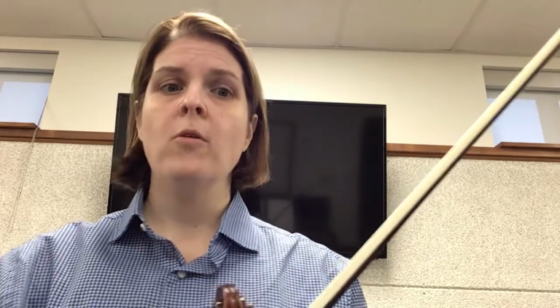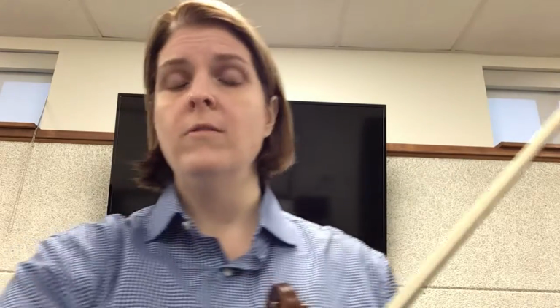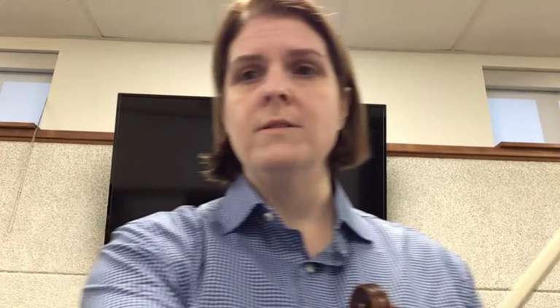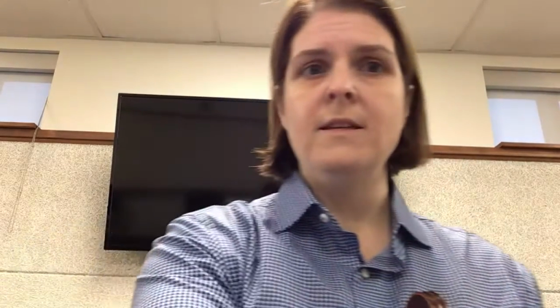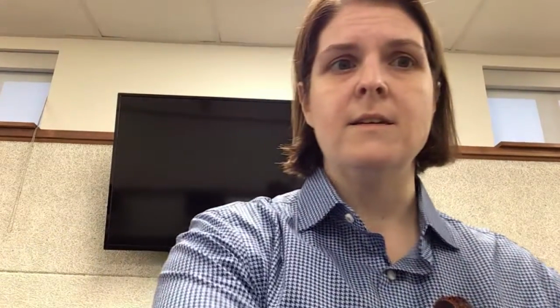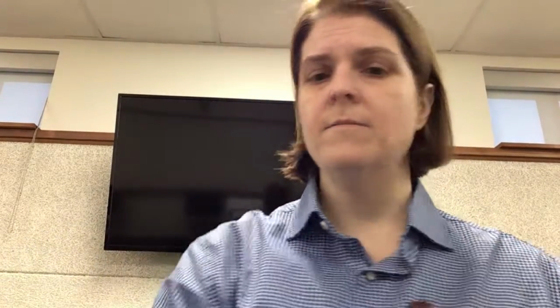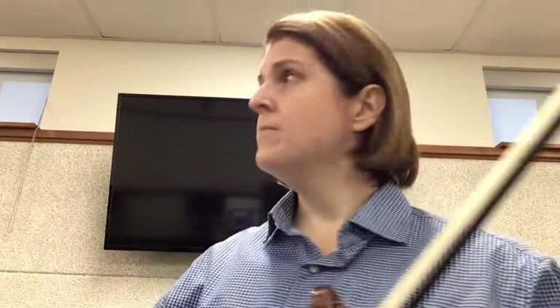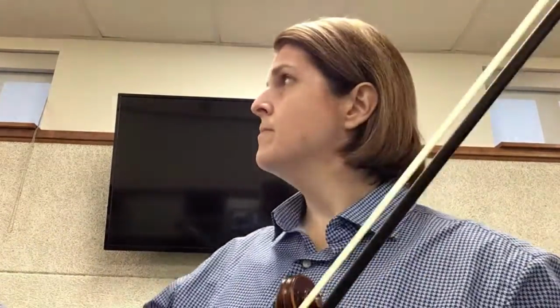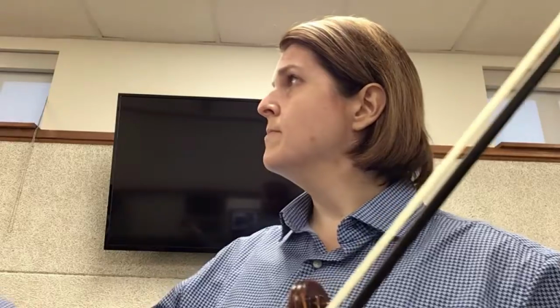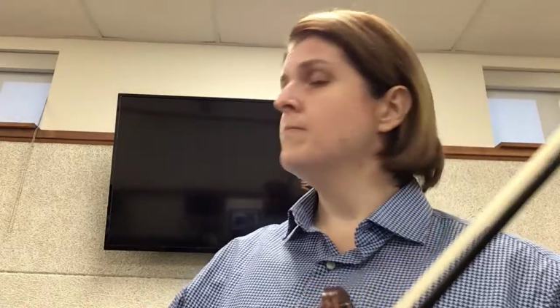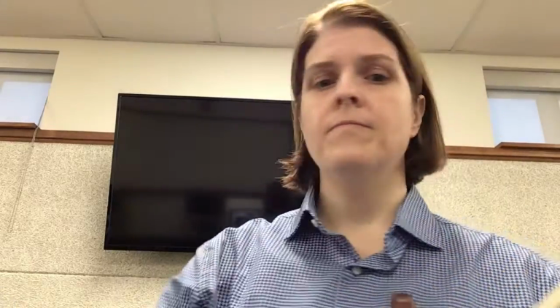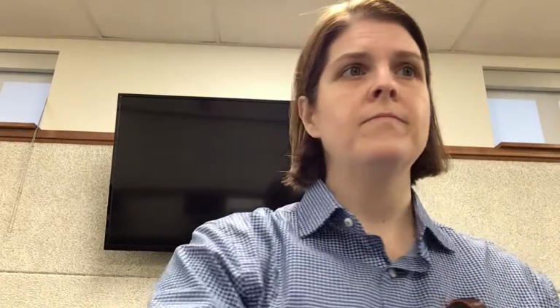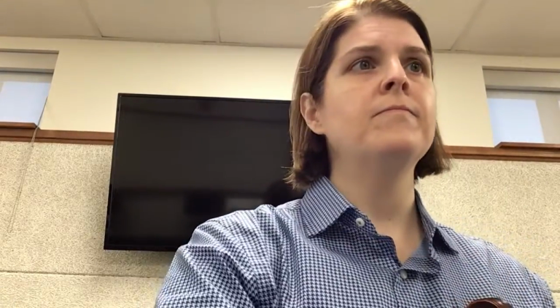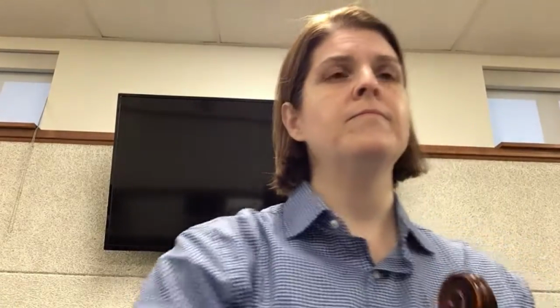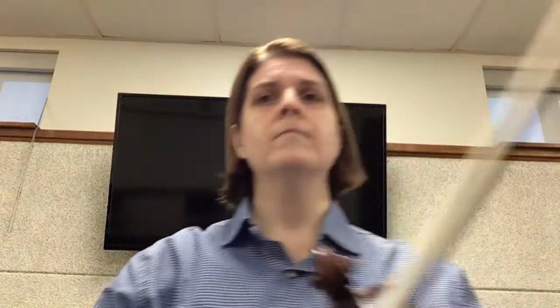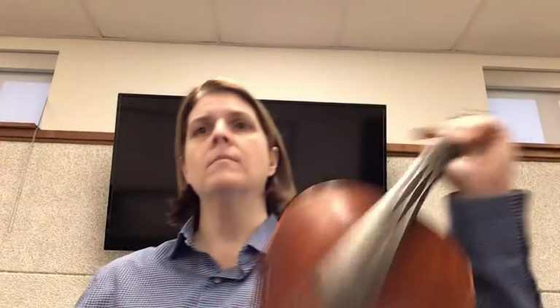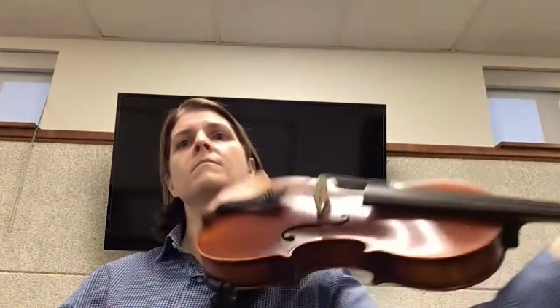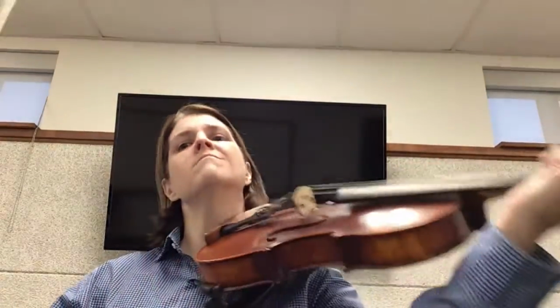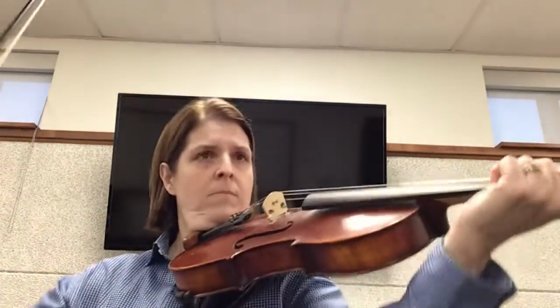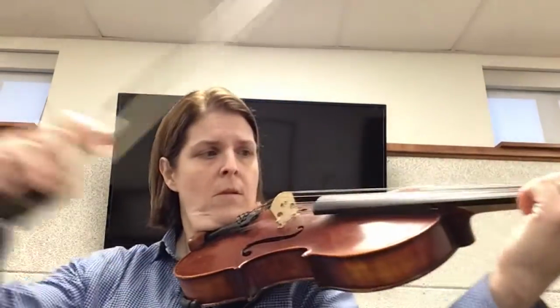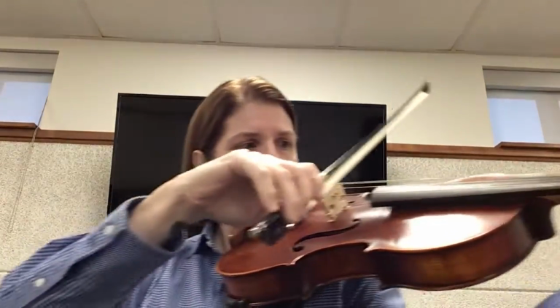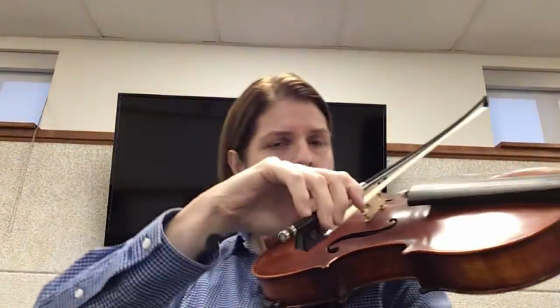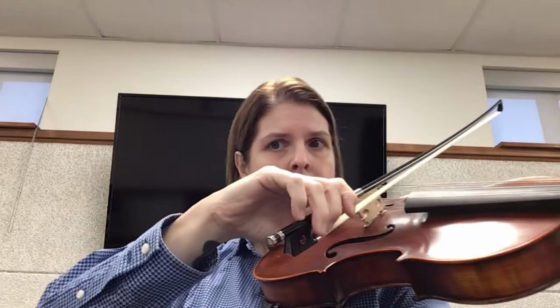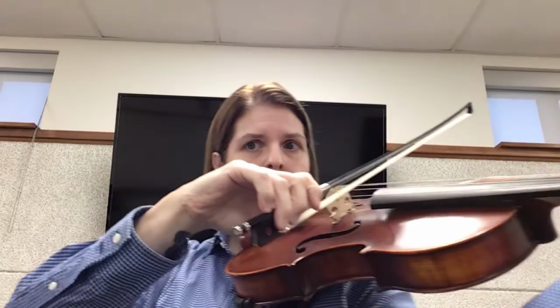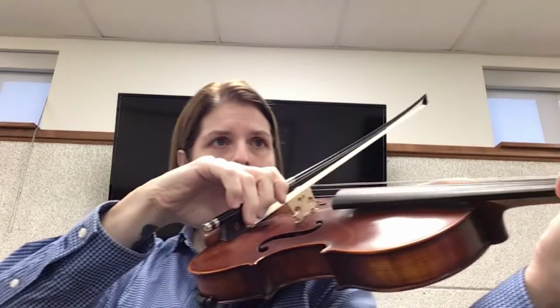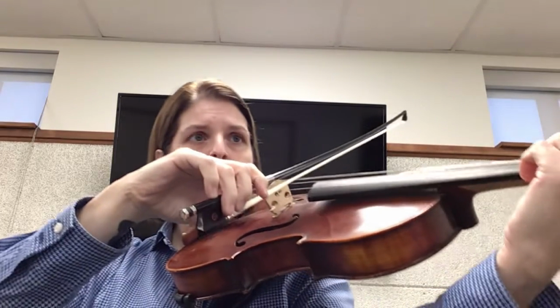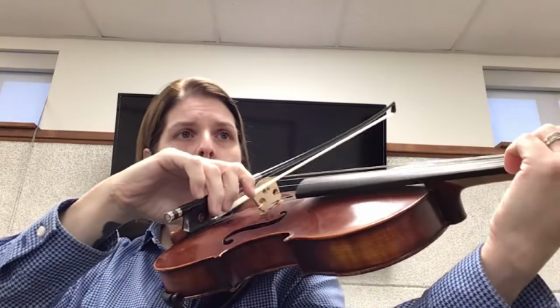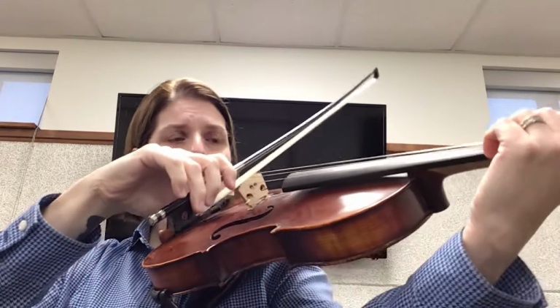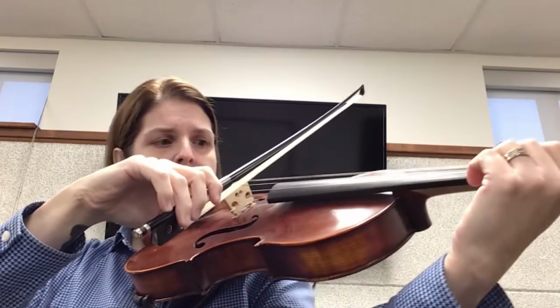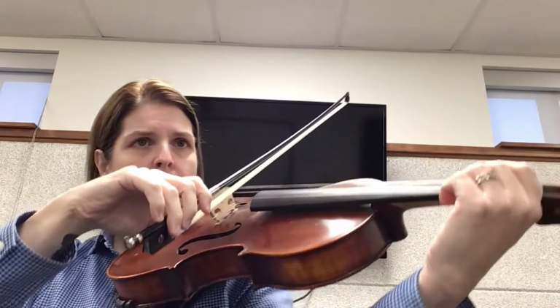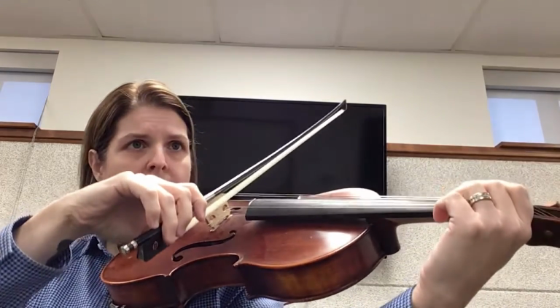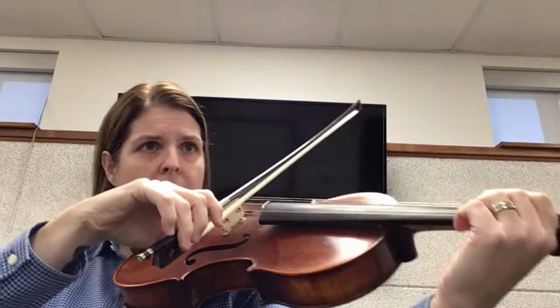Quarter note equals 96. One, two, ready, go!